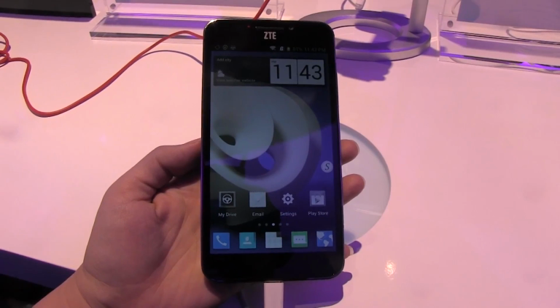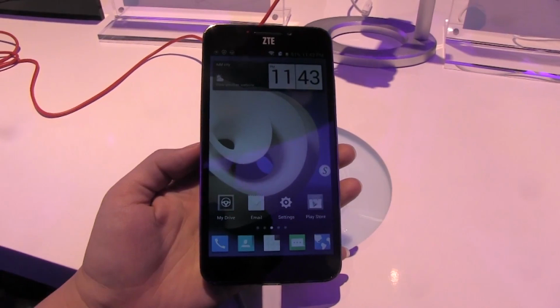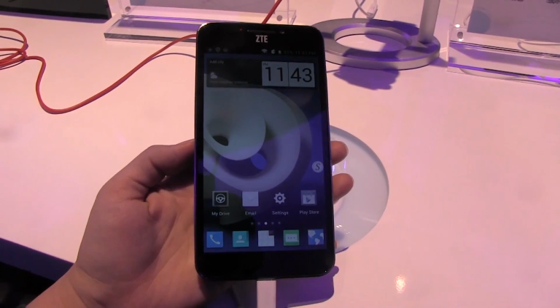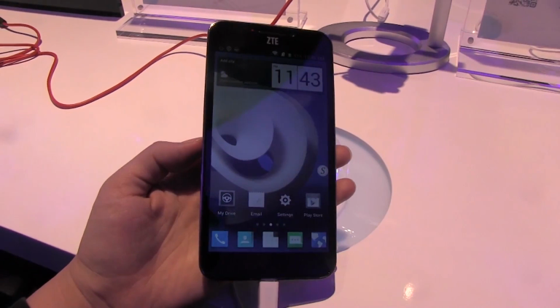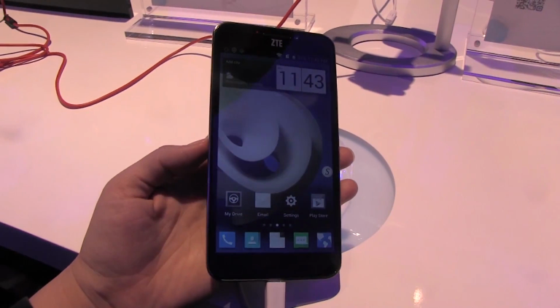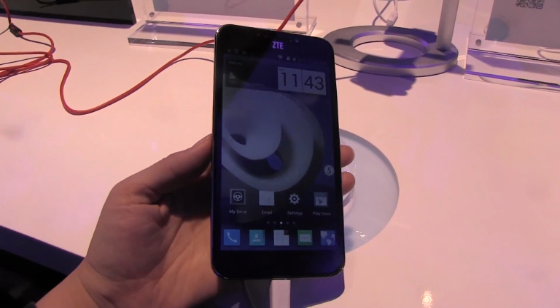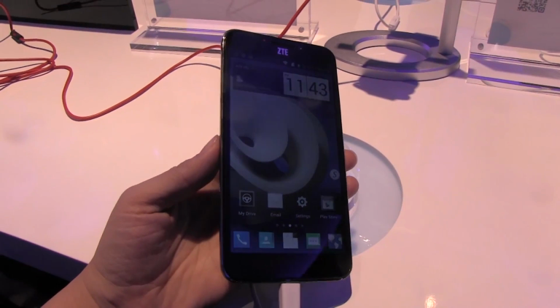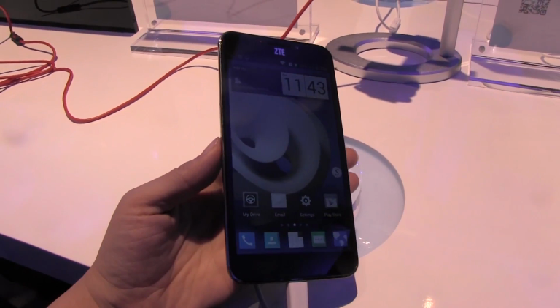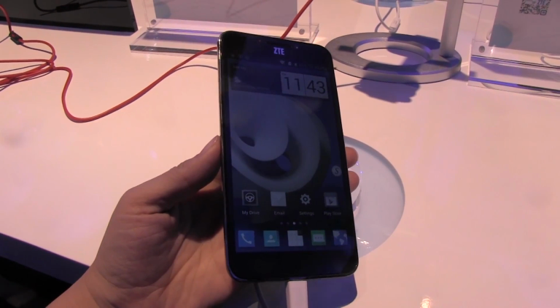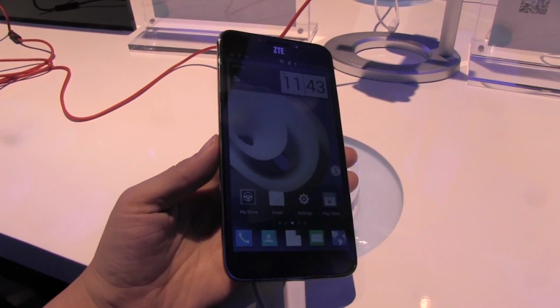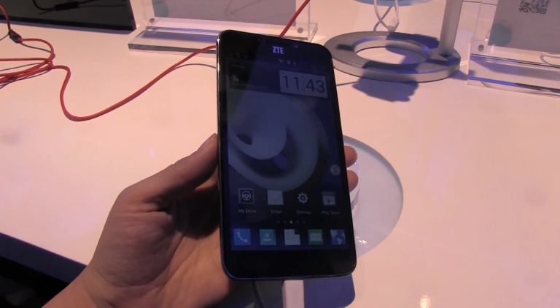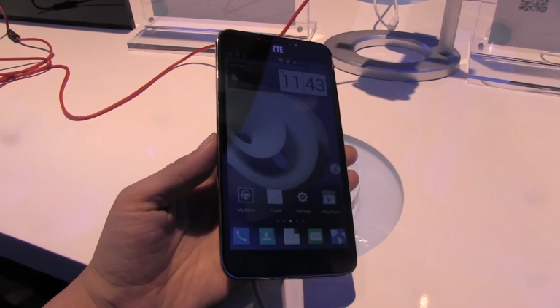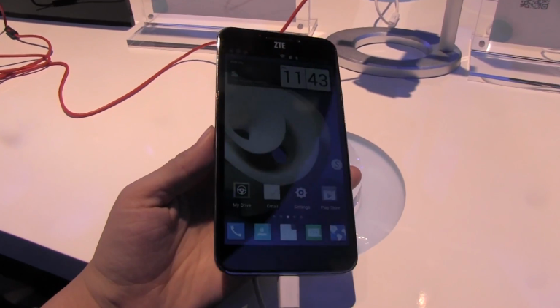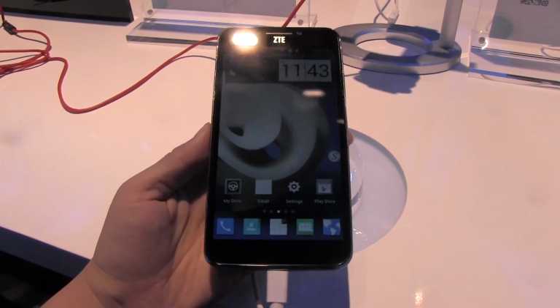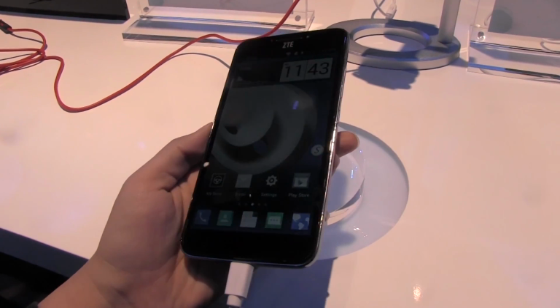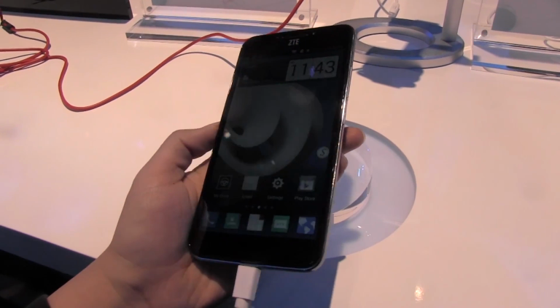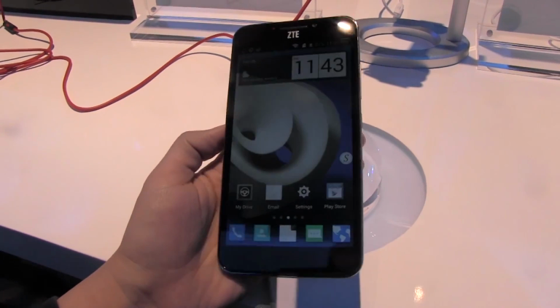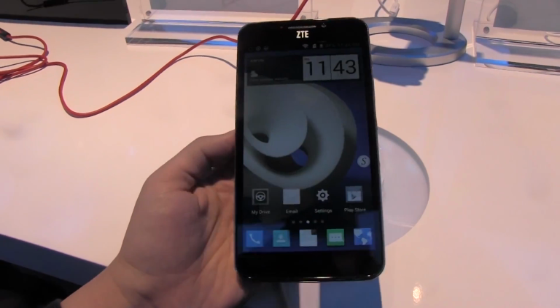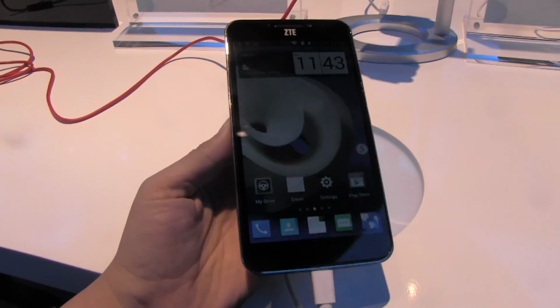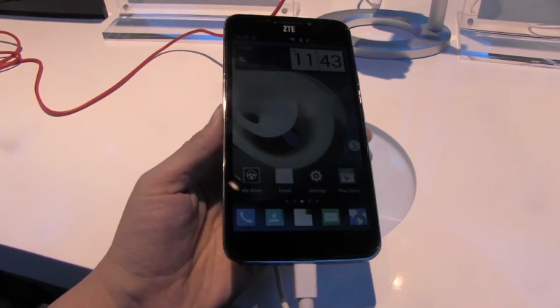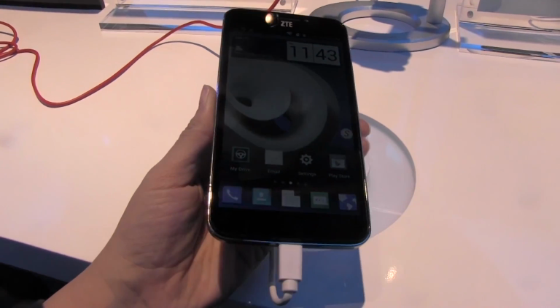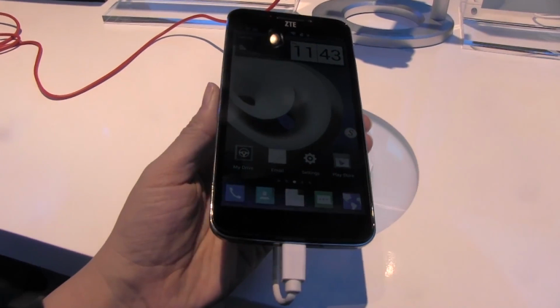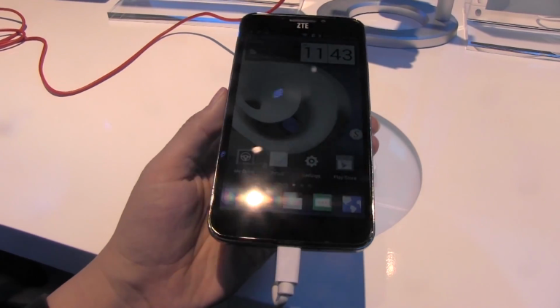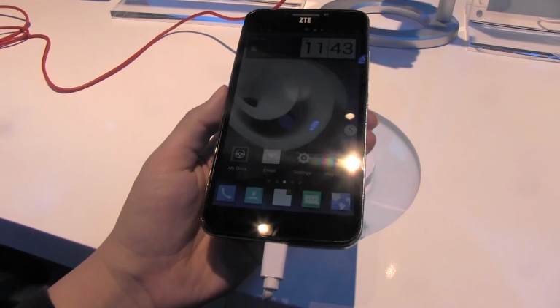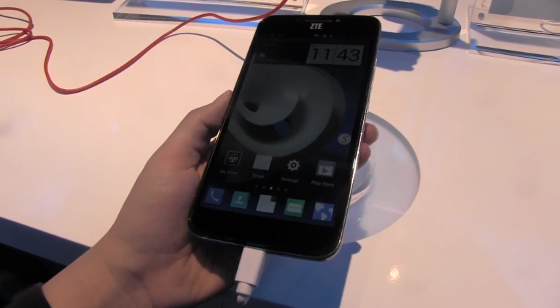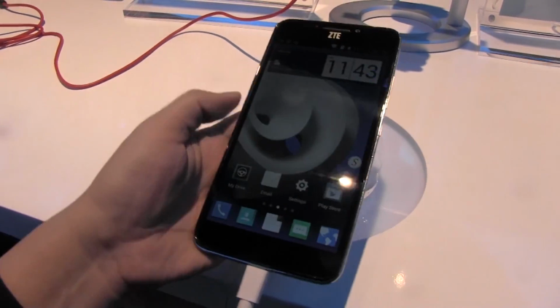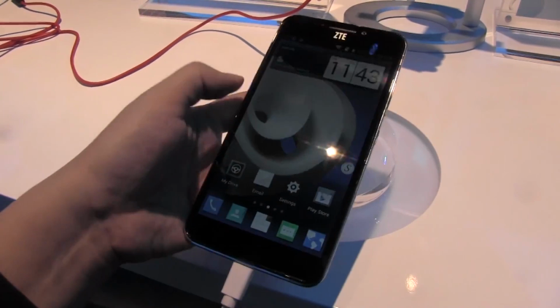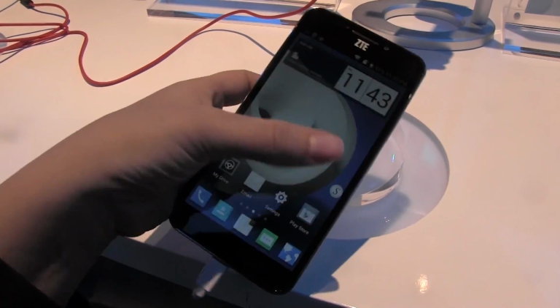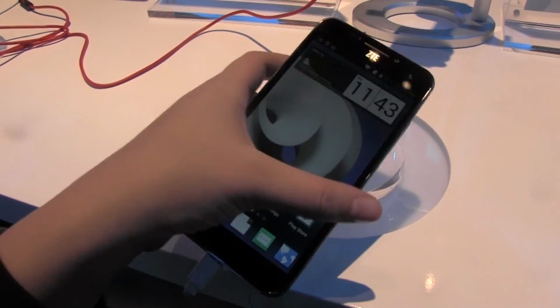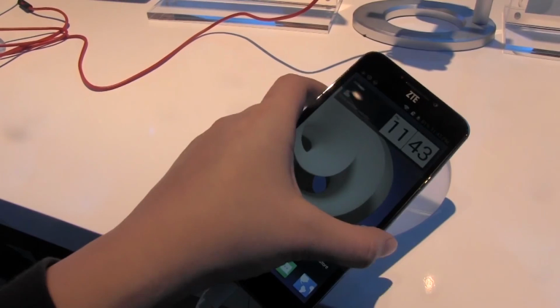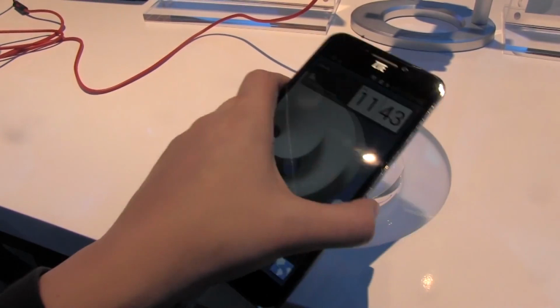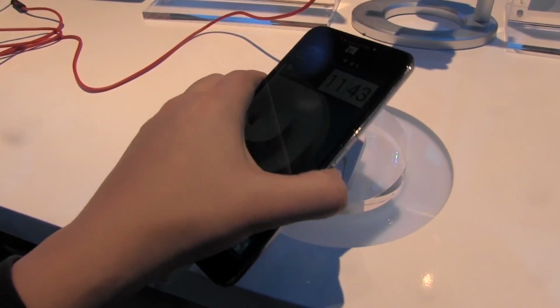Nicole Scott here from Mobile Geeks, and here we have the ZTE Grand S2 LTE. This is a 5.5-inch smartphone that is heading to the US market.